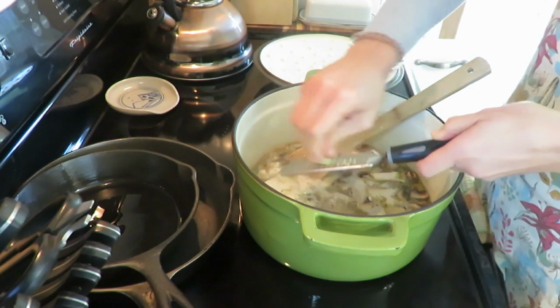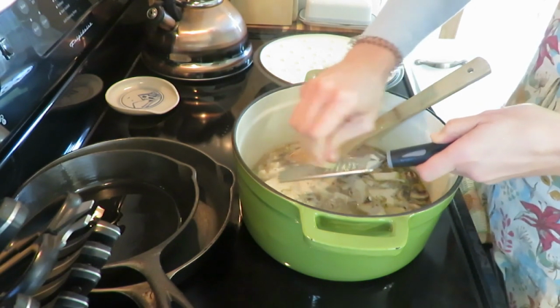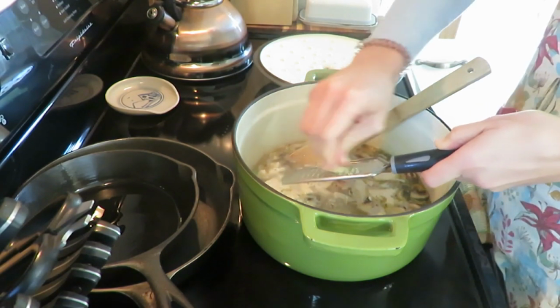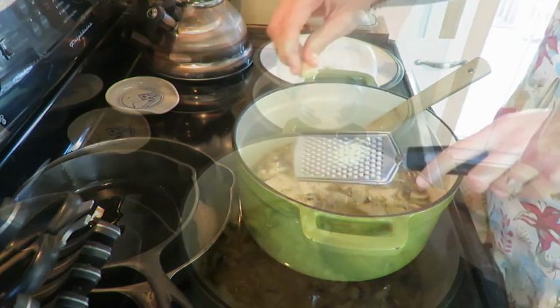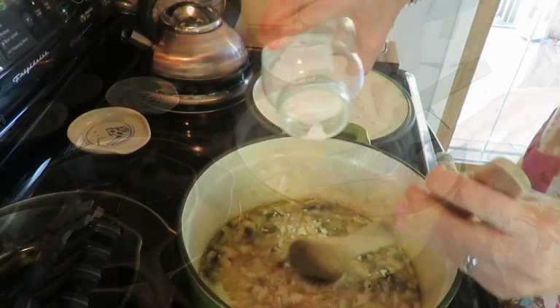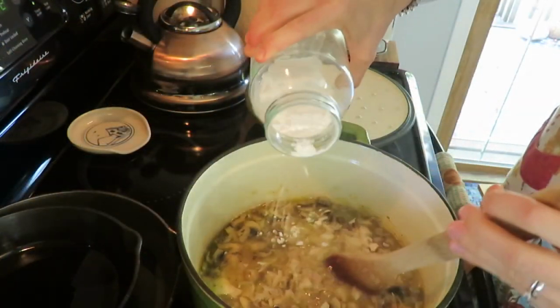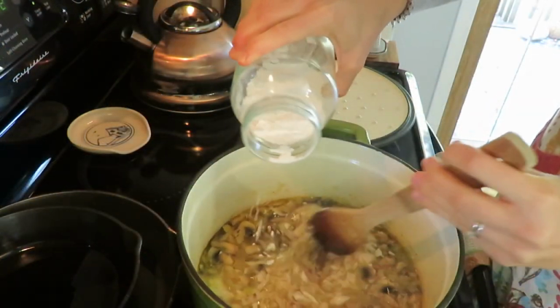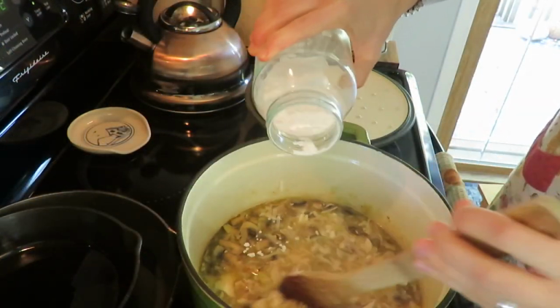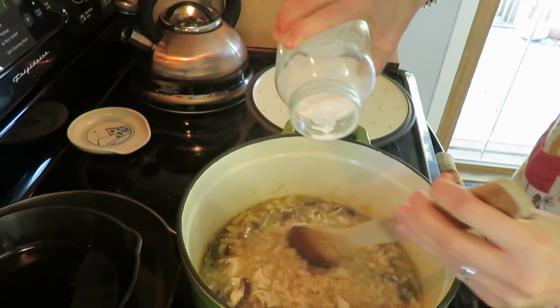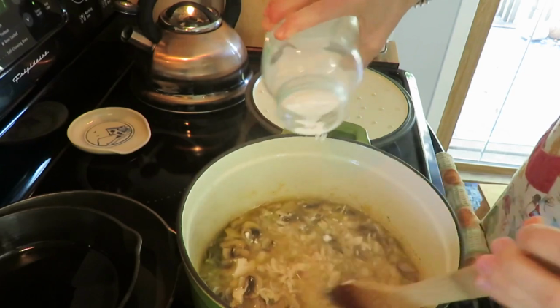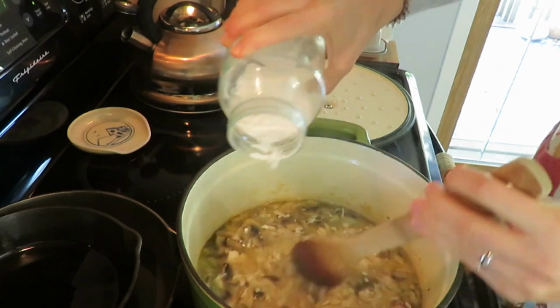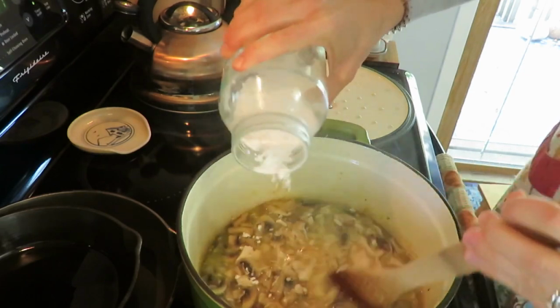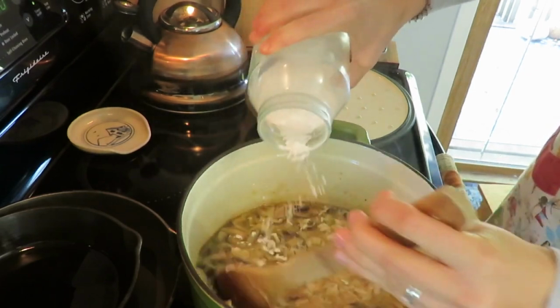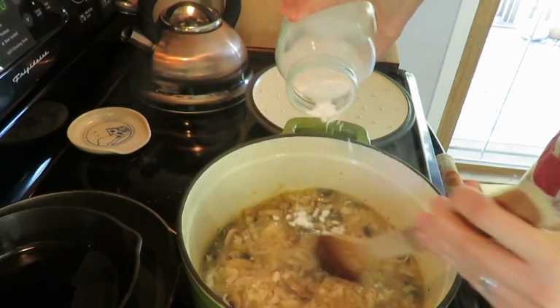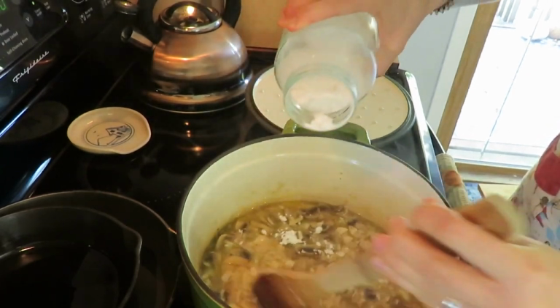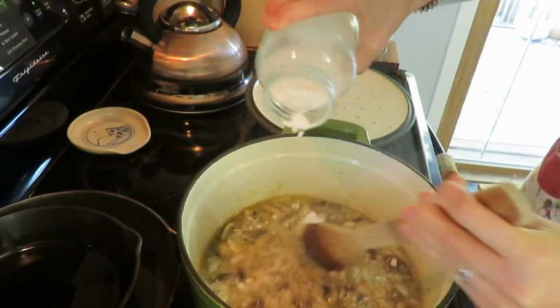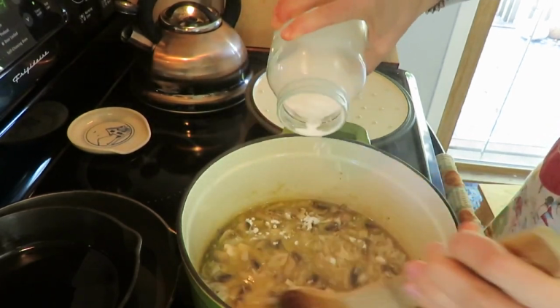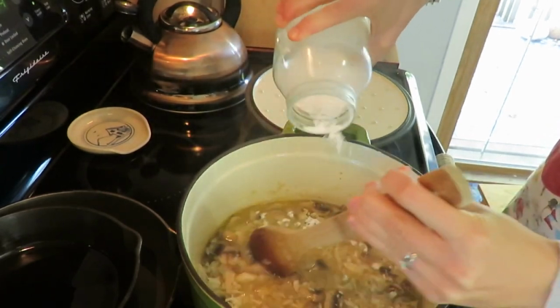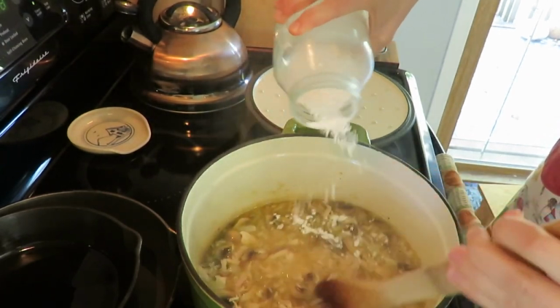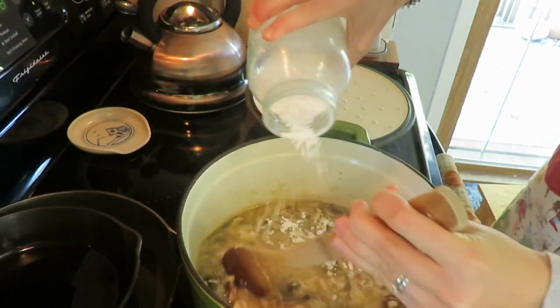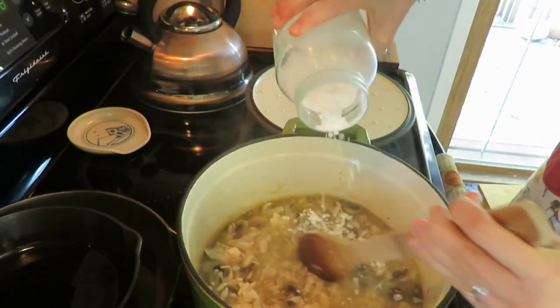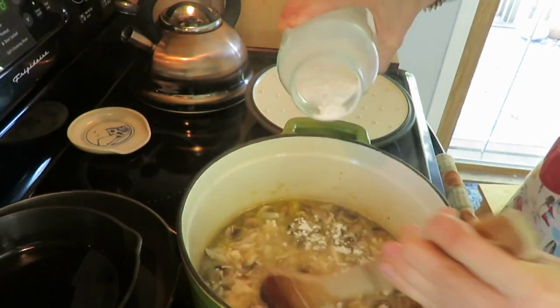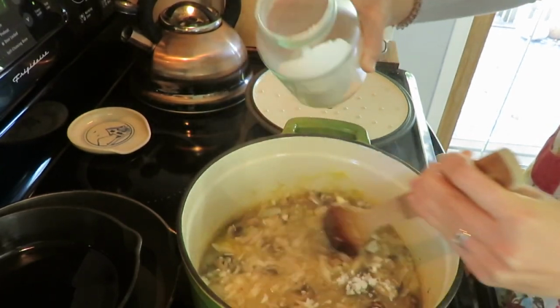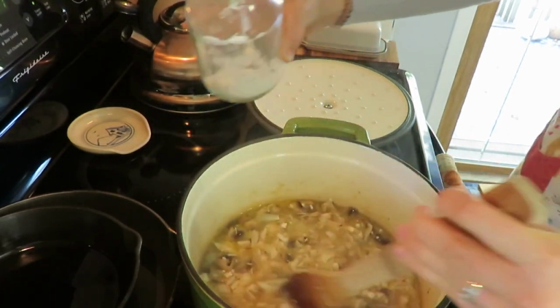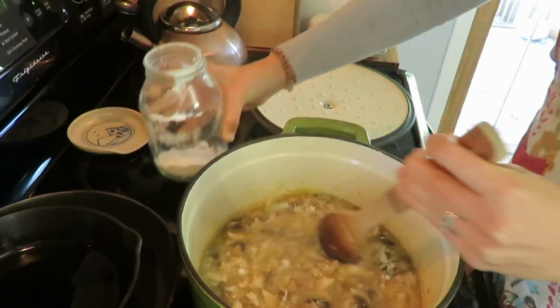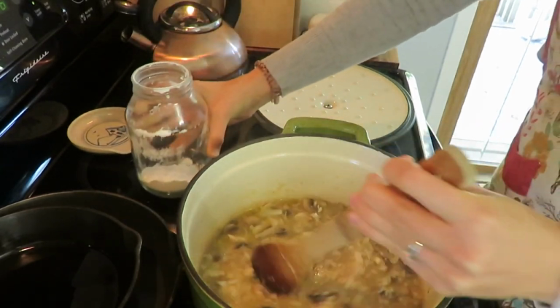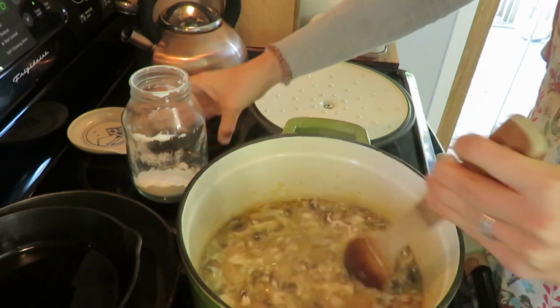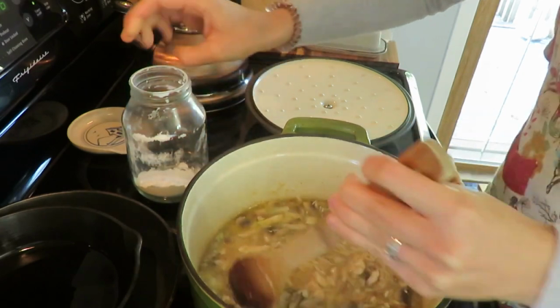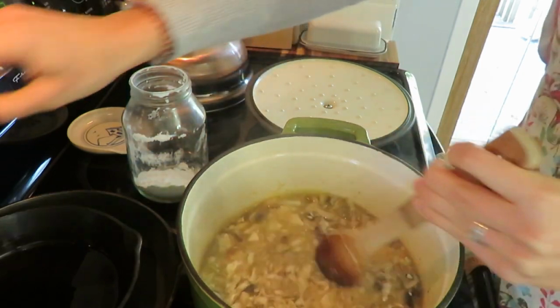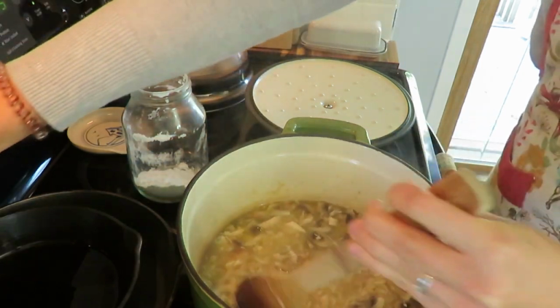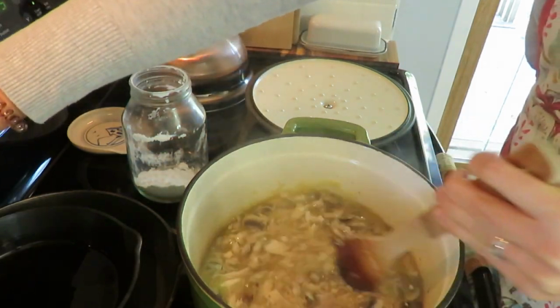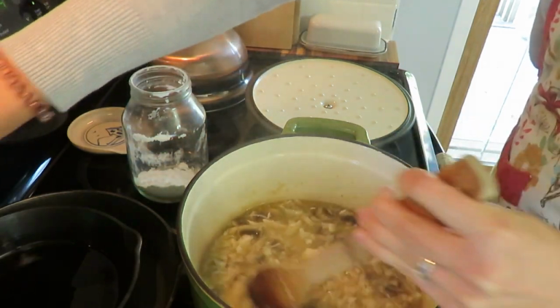I'm adding some arrowroot powder to thicken the soup. Of course you can add any thickener — flour, cornstarch — this is just what I'm currently using.